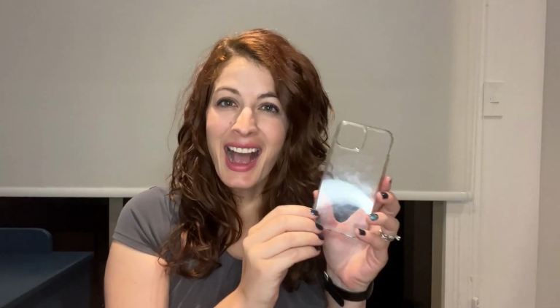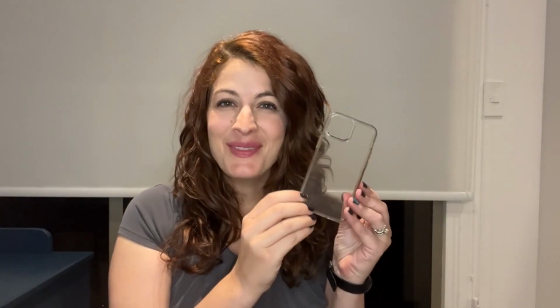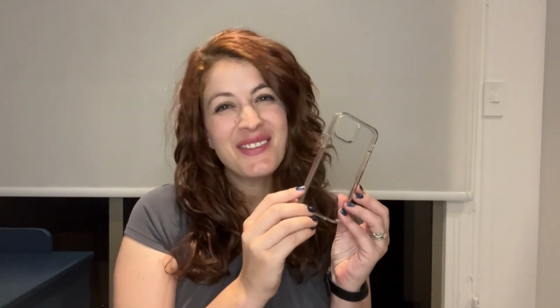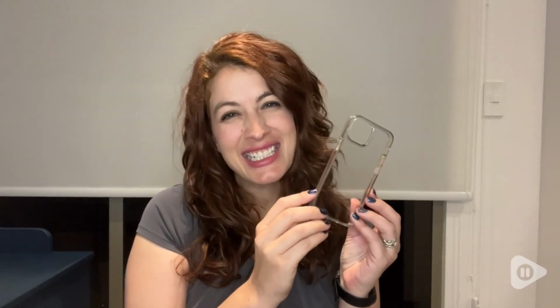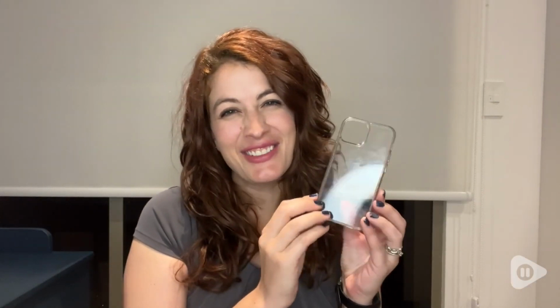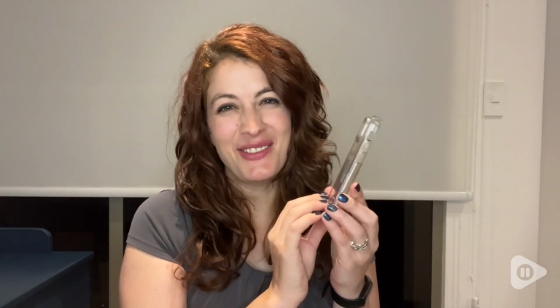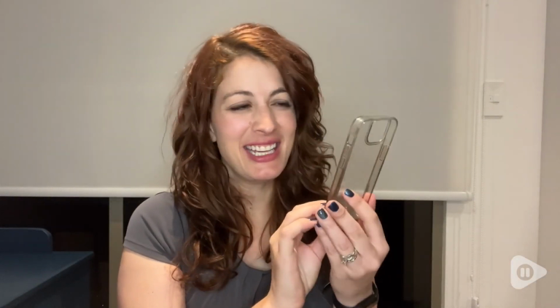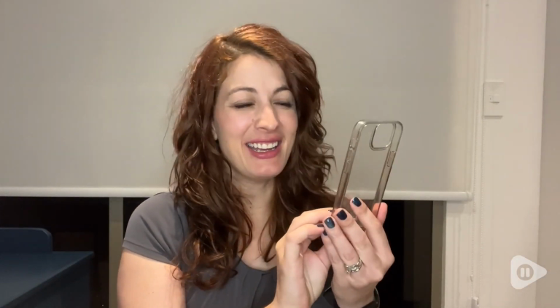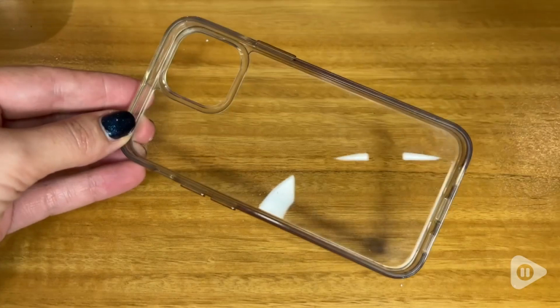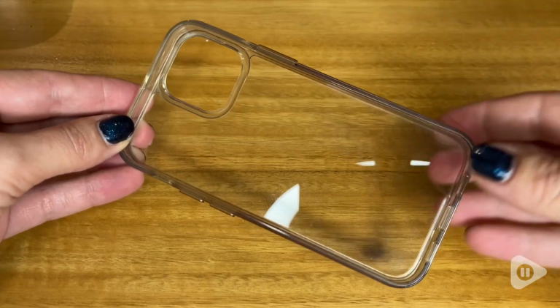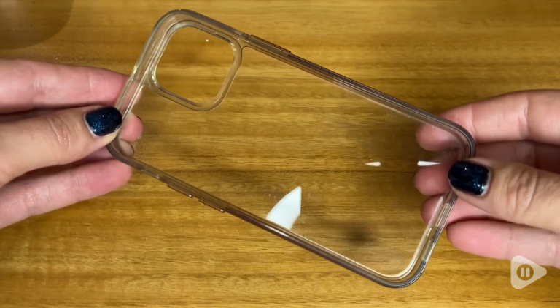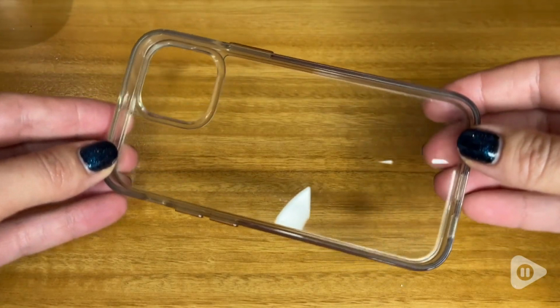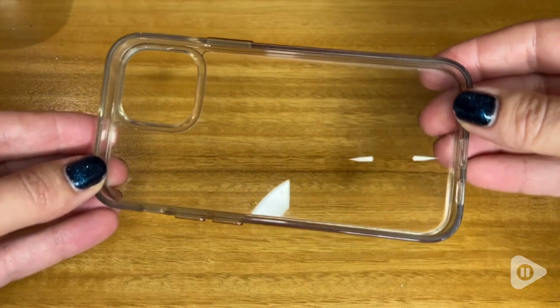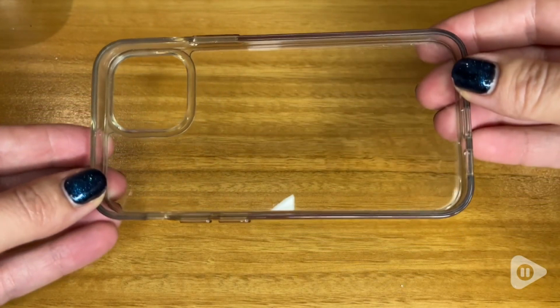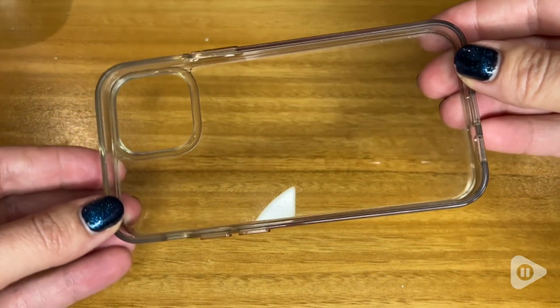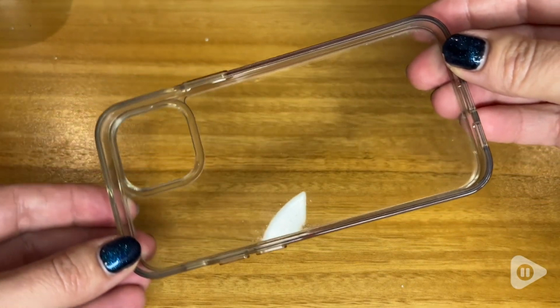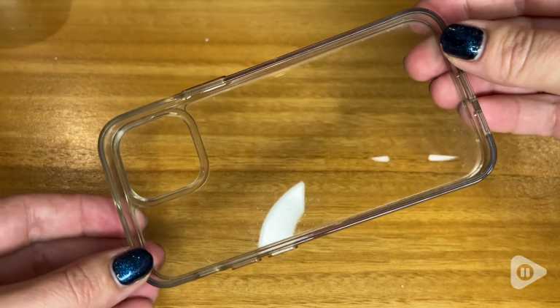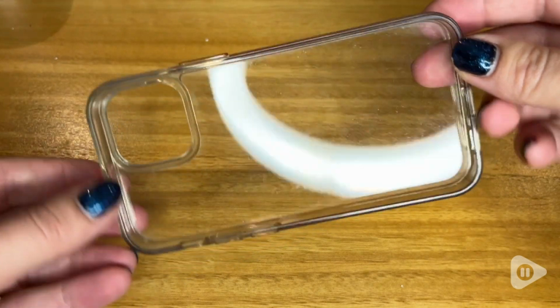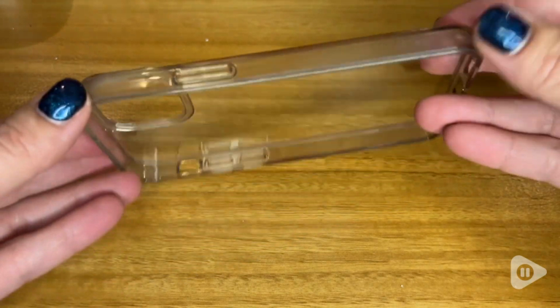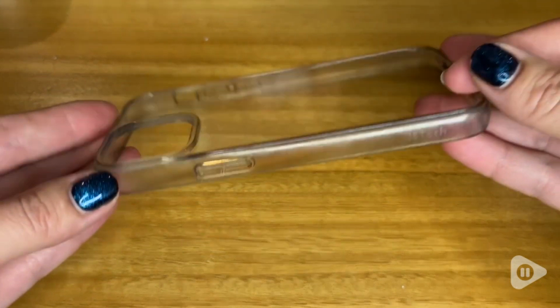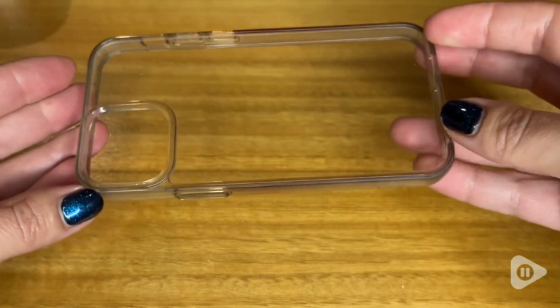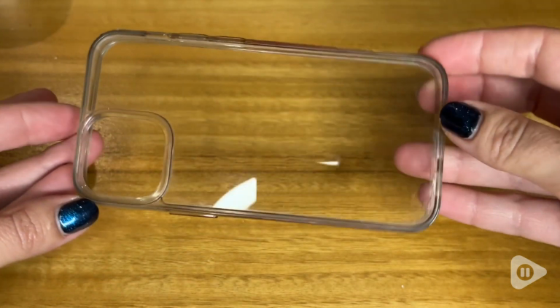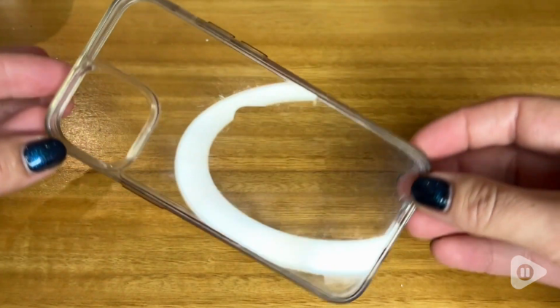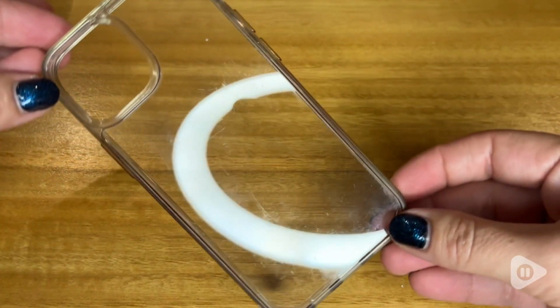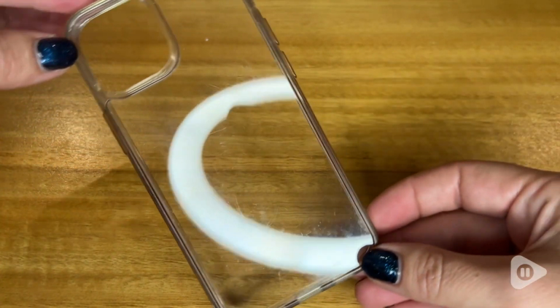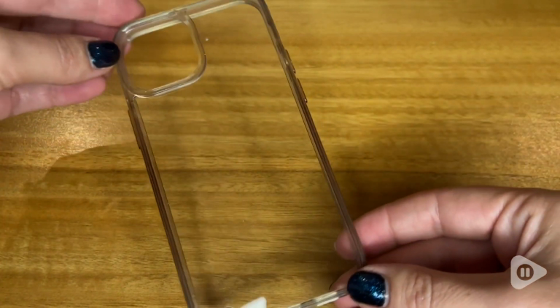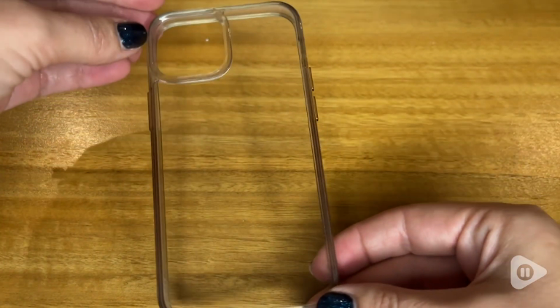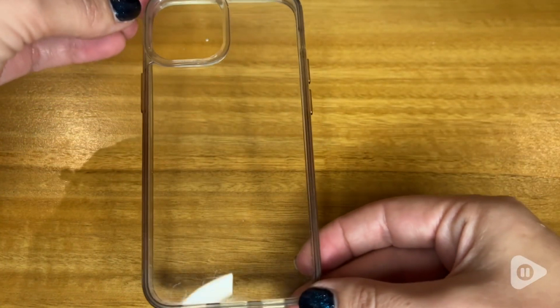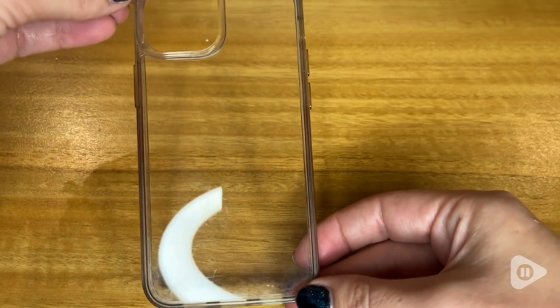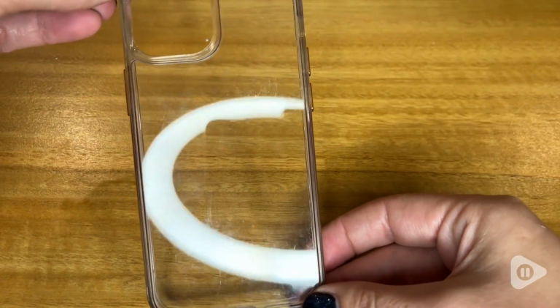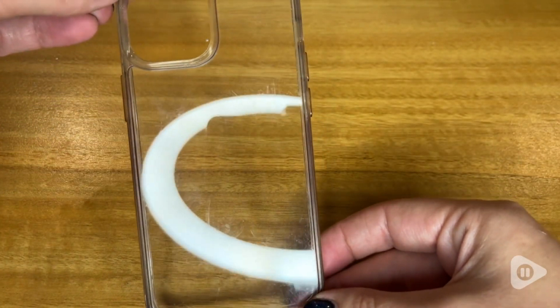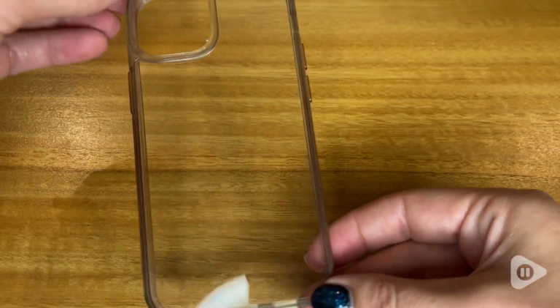Hi, I'm Santina with WTI and I've just got to tell you about this great Jet Tech iPhone 13 mini case that I got. I absolutely love it.